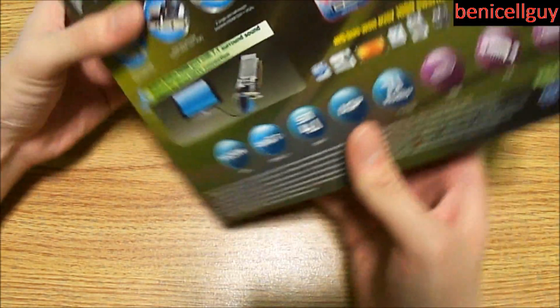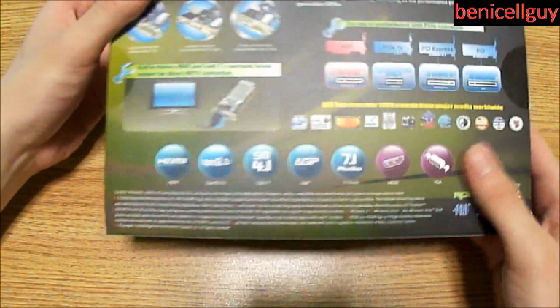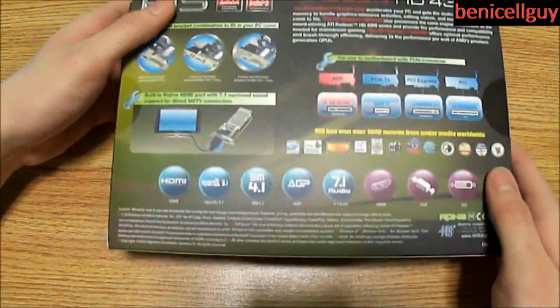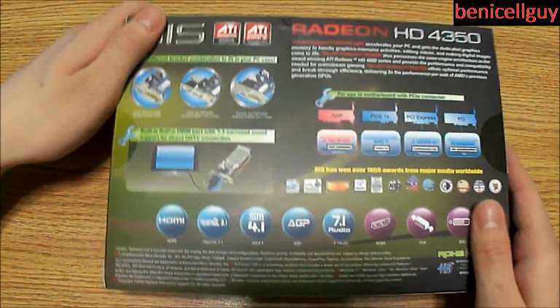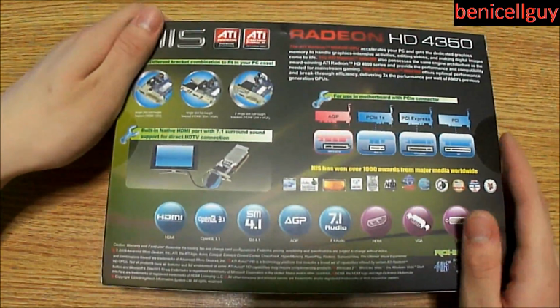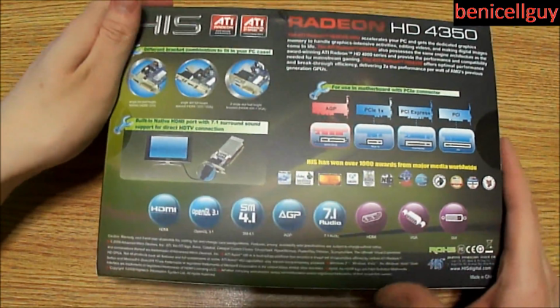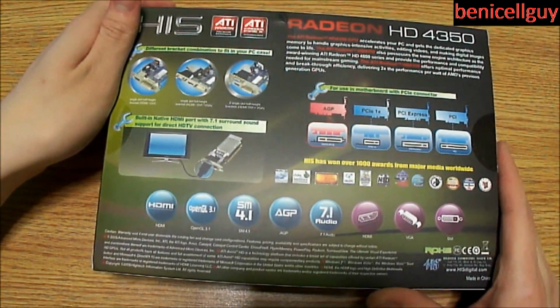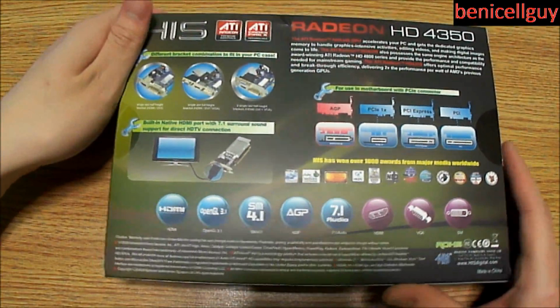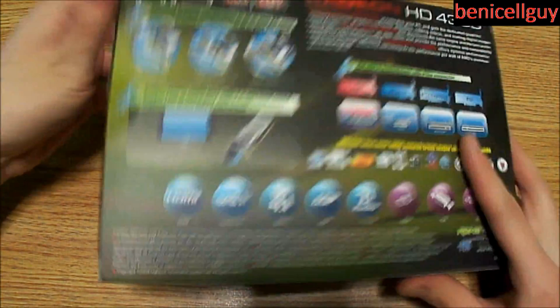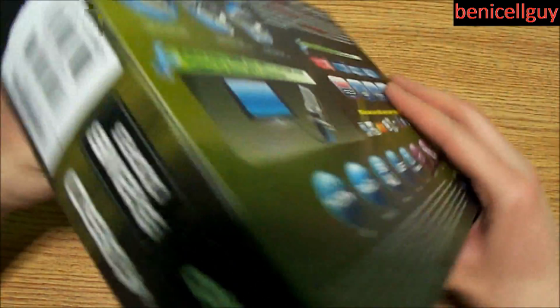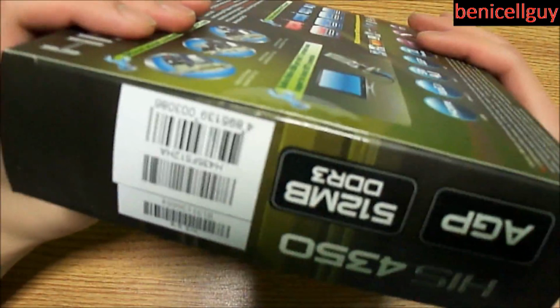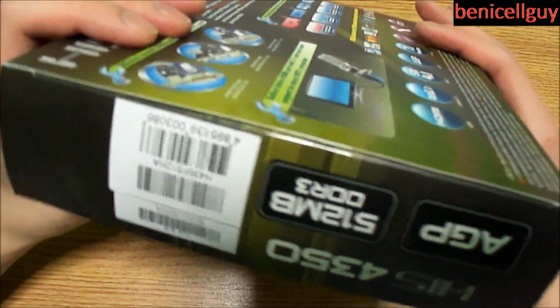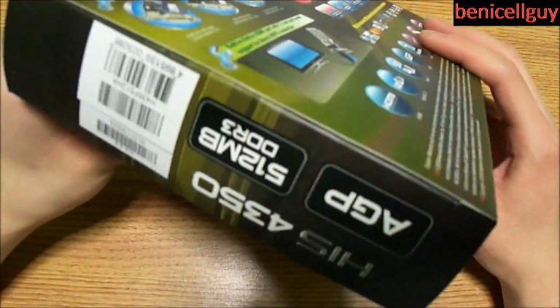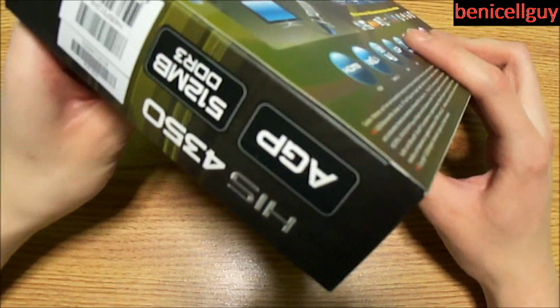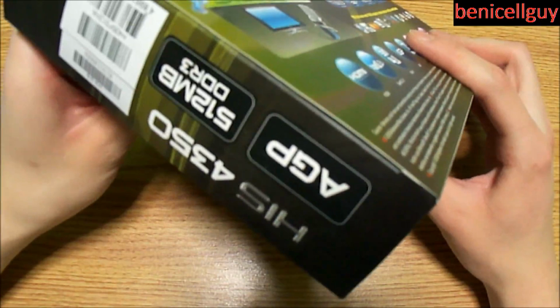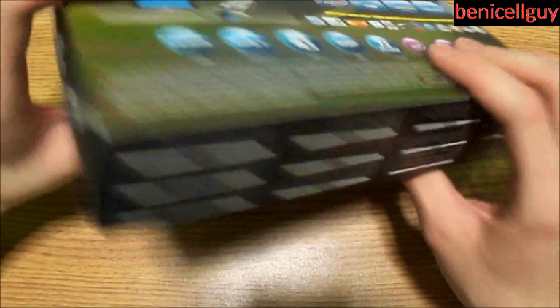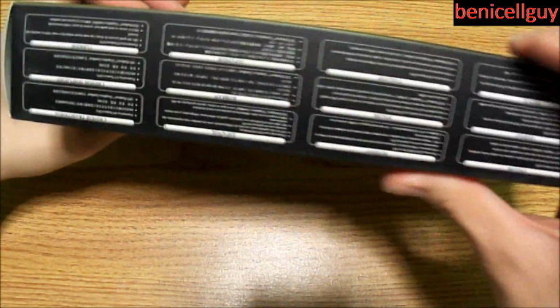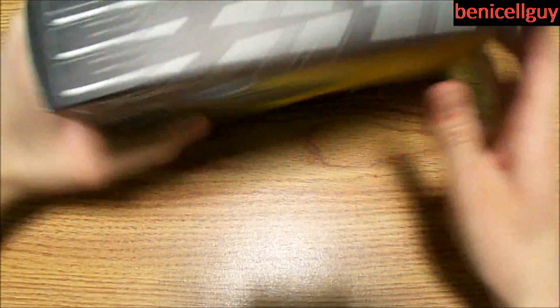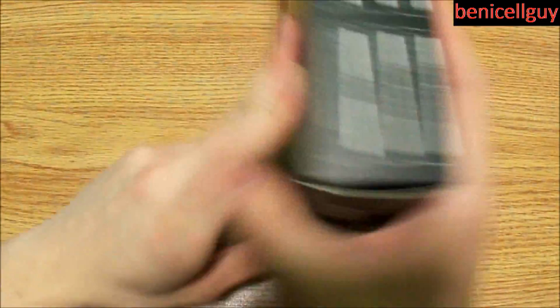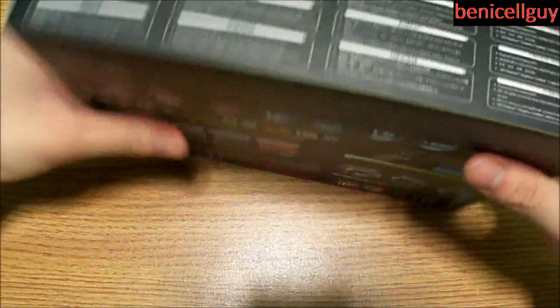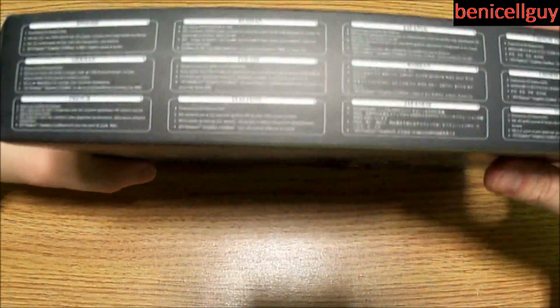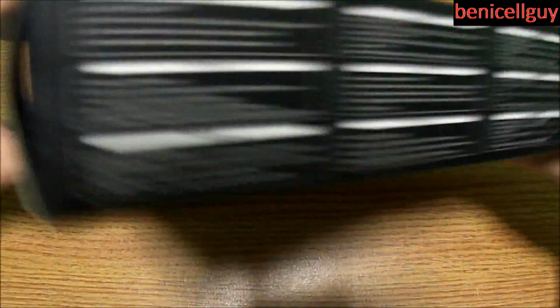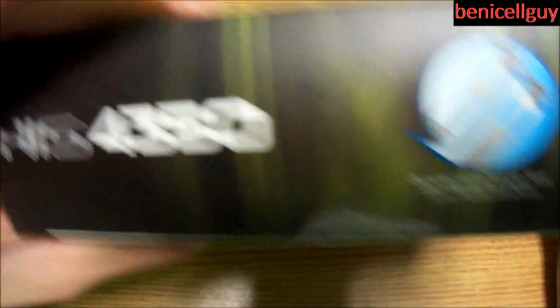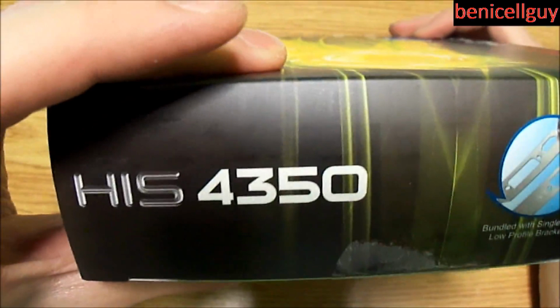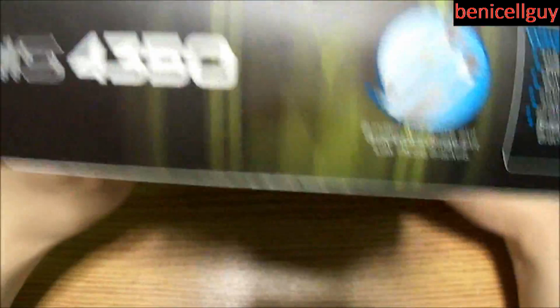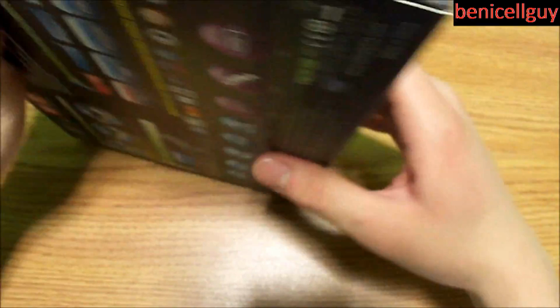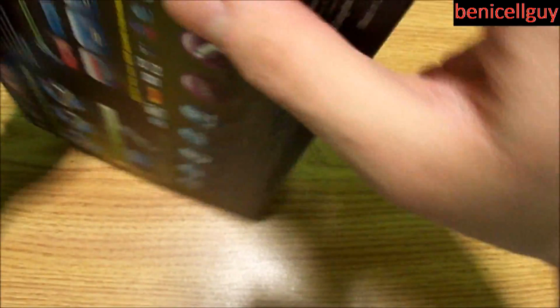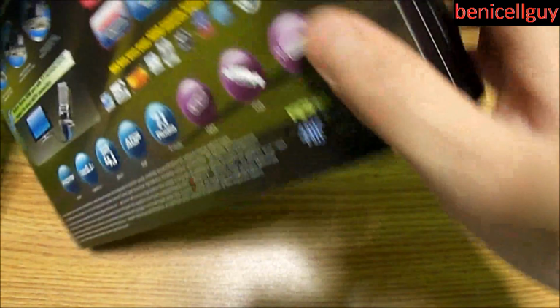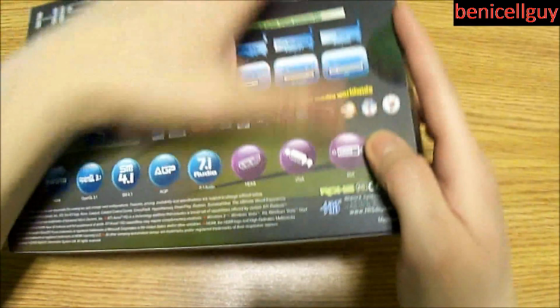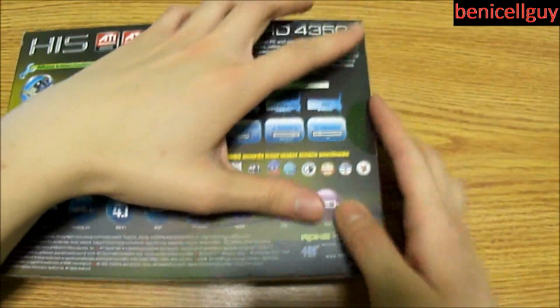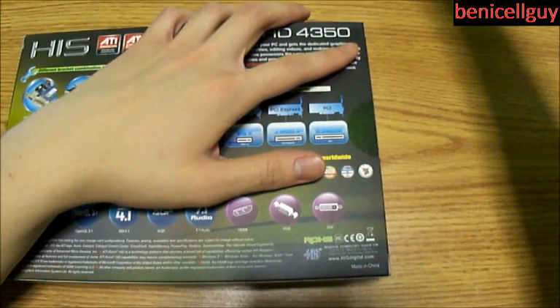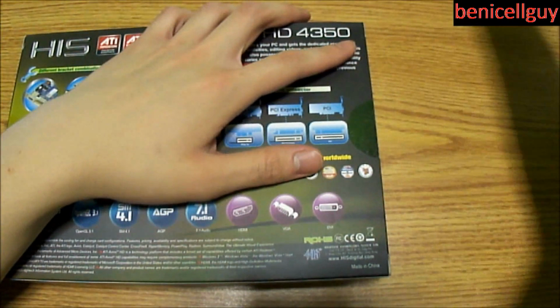Here's the outside of the box, here's the back of it — nothing too fancy, just labels and all that. So let's go ahead and crack this thing open.